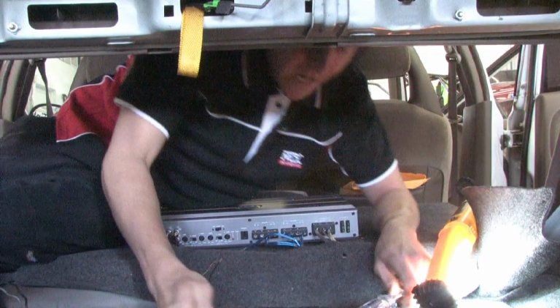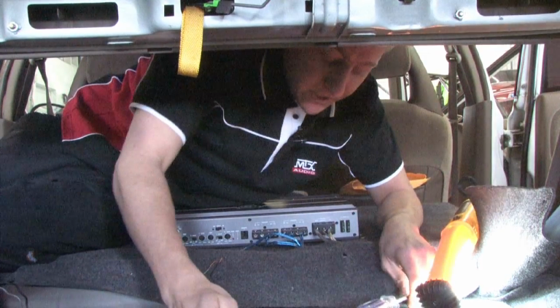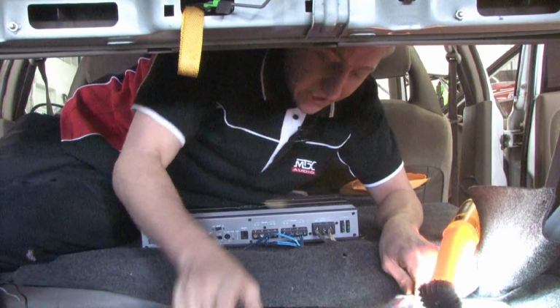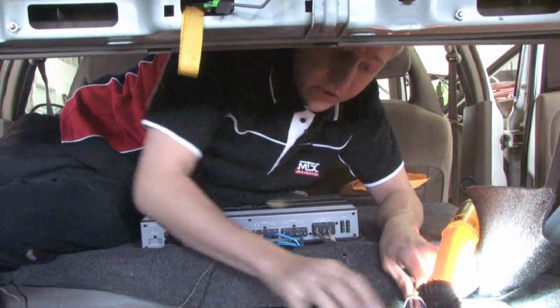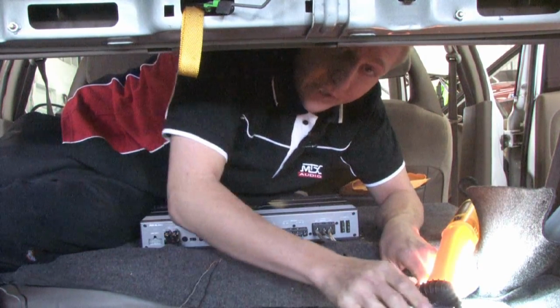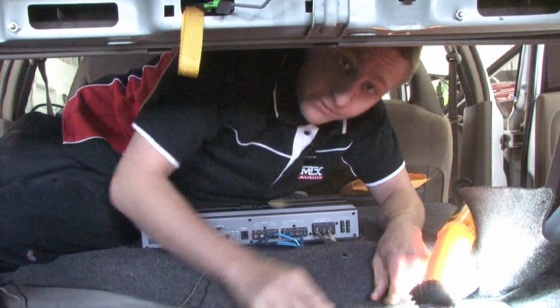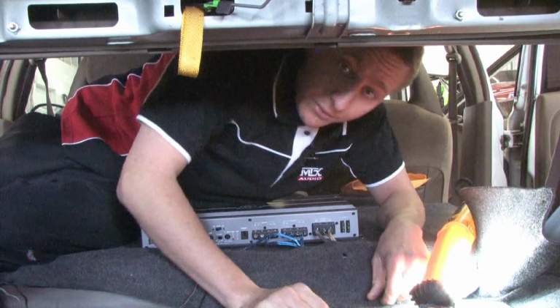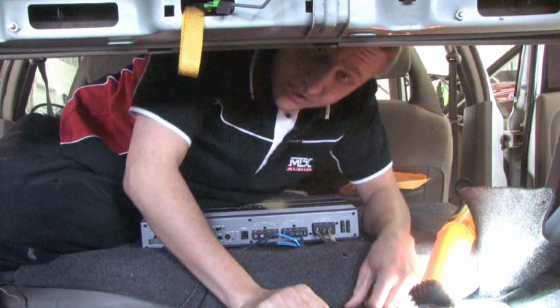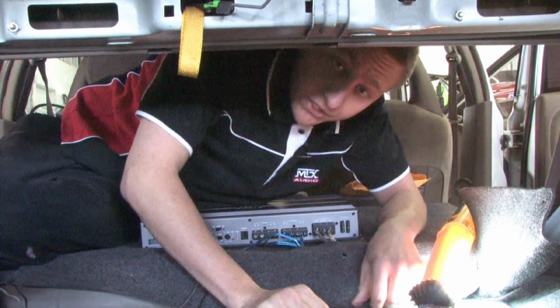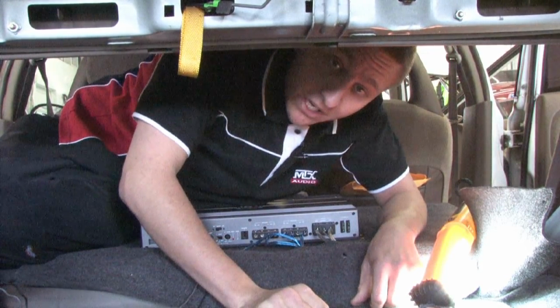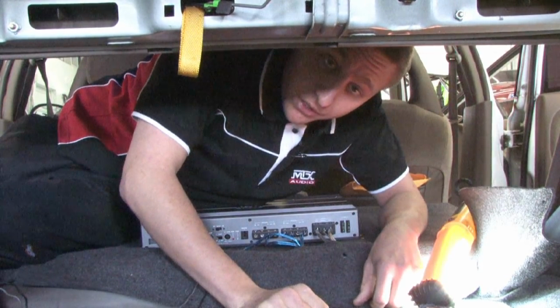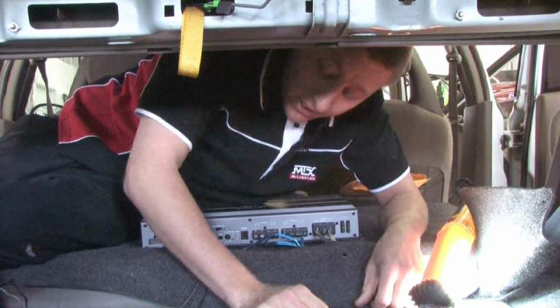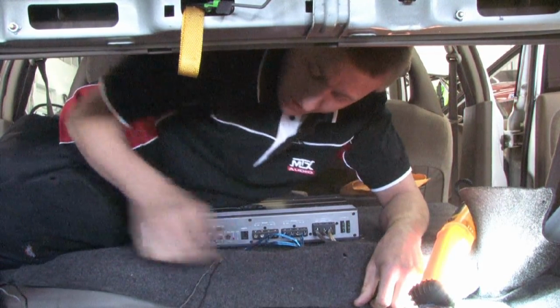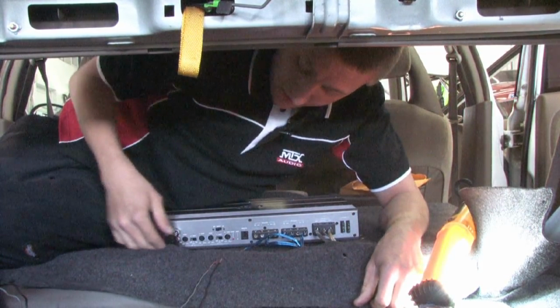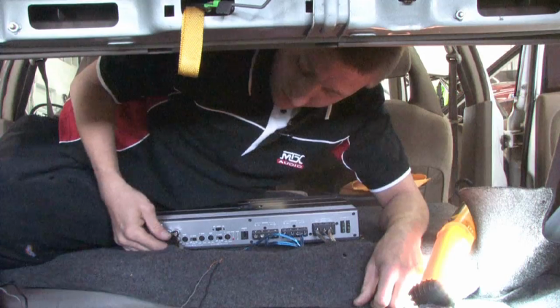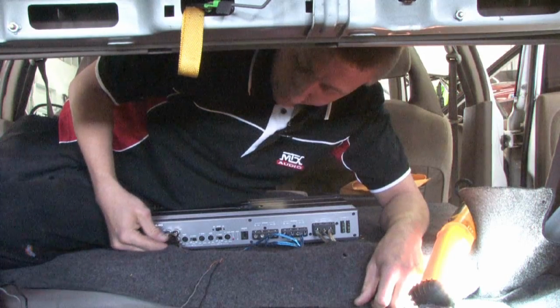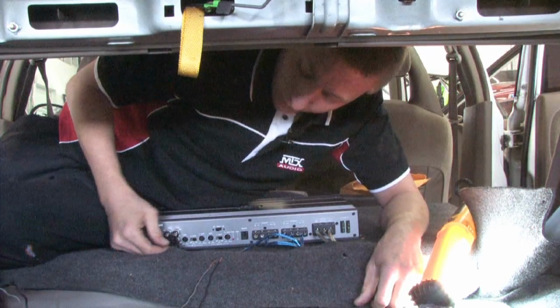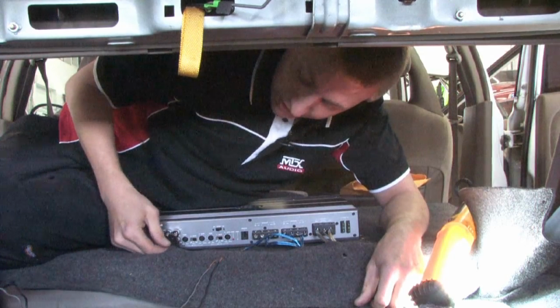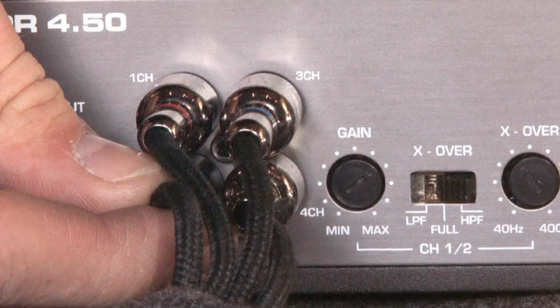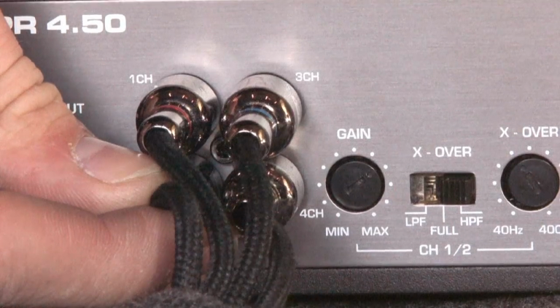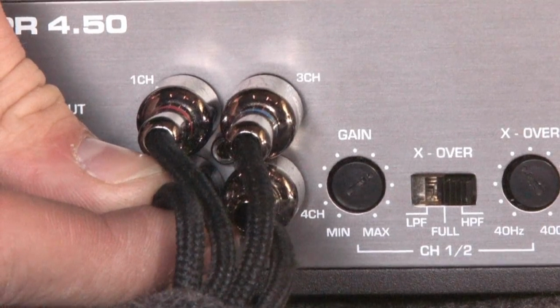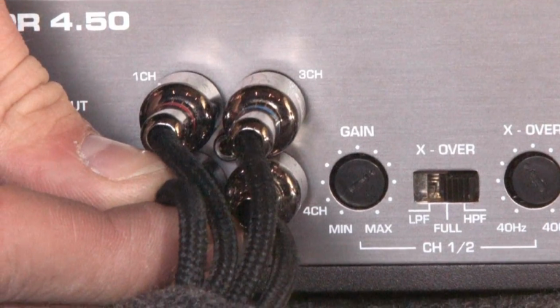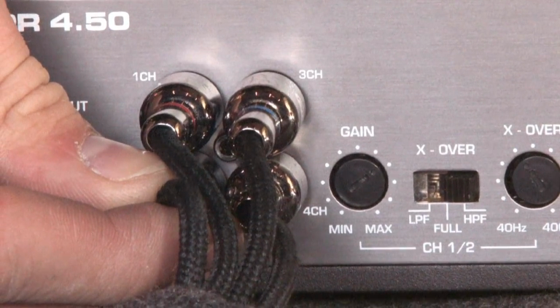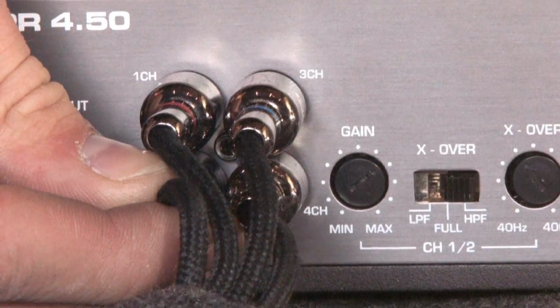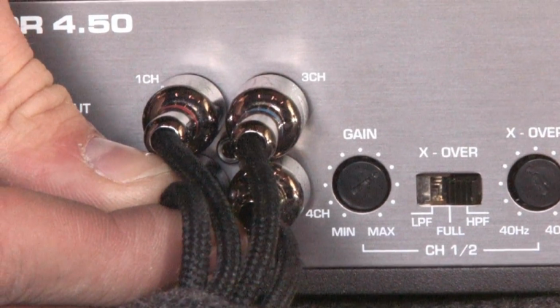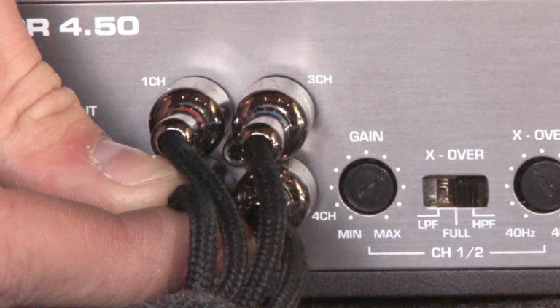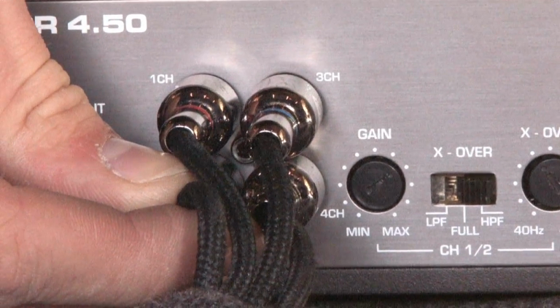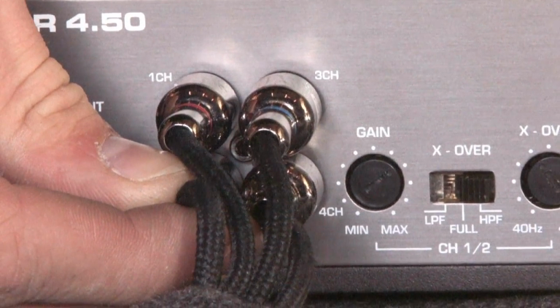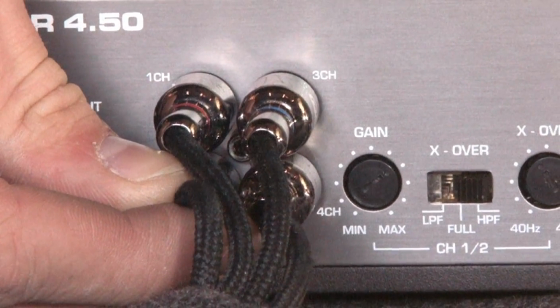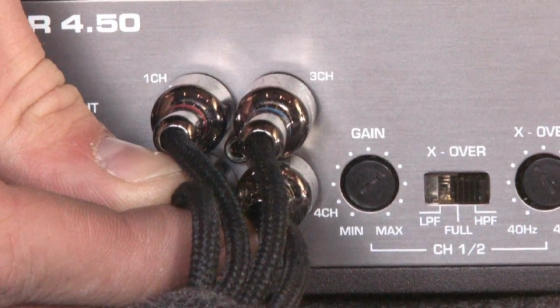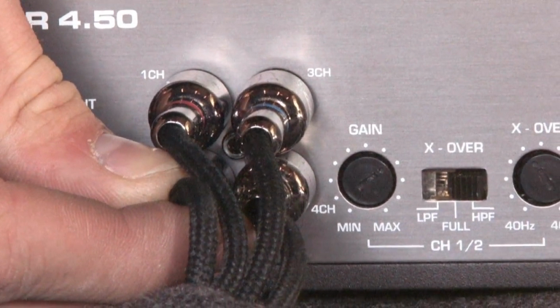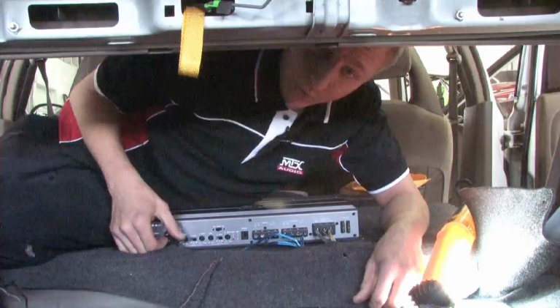After testing those three, if your amplifier still does not work, you would want to check to make sure your RCAs are plugged in or there is no break in the RCA connection.